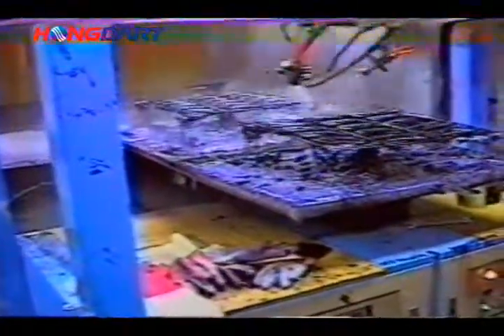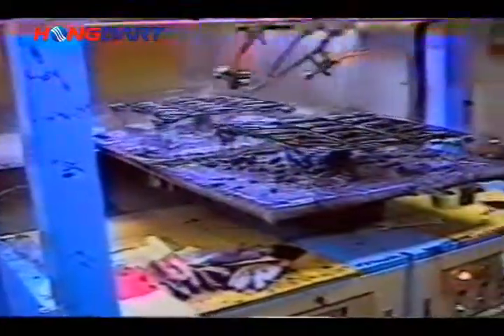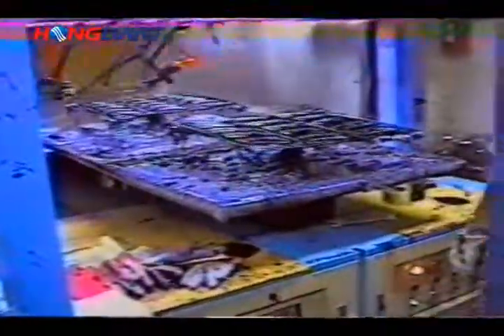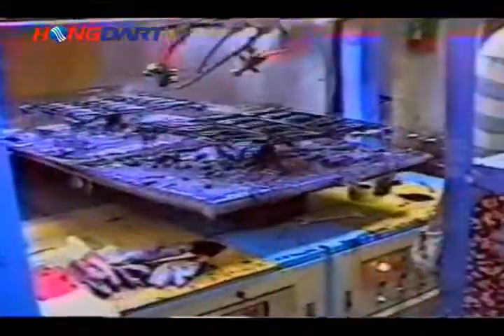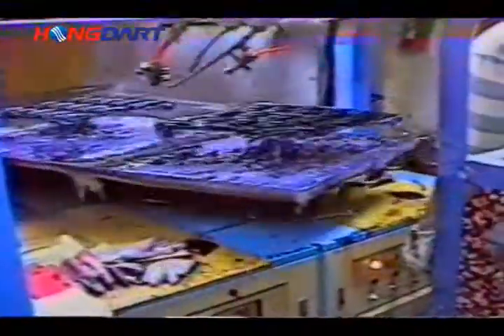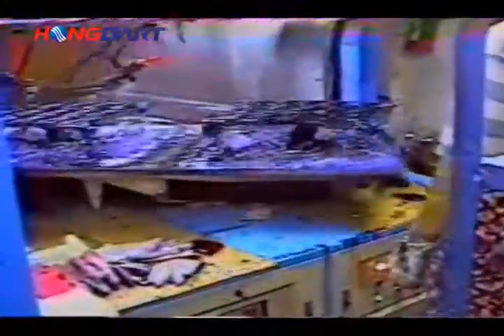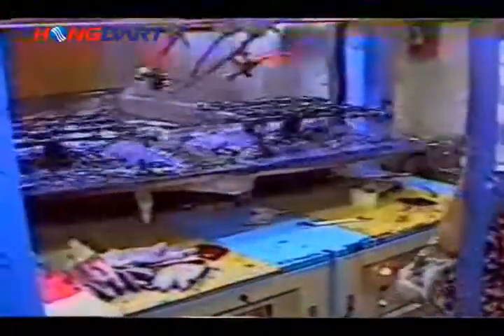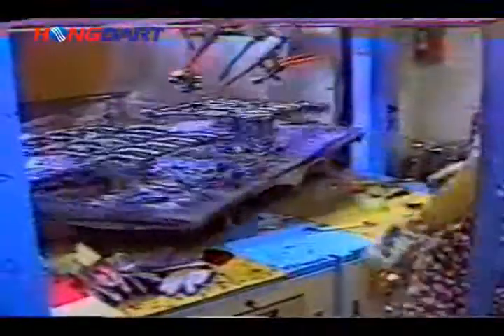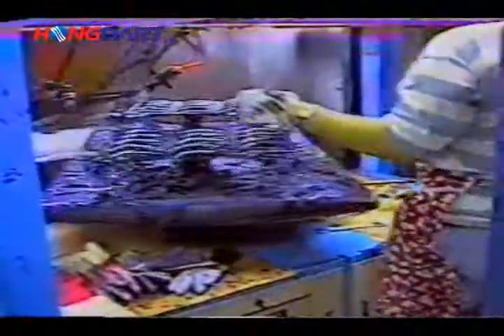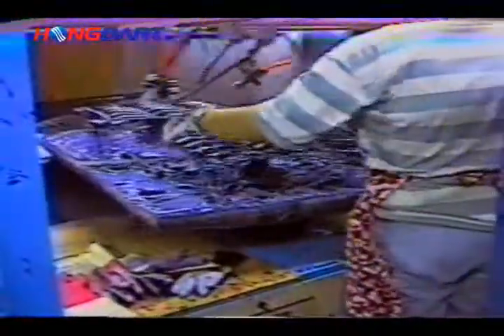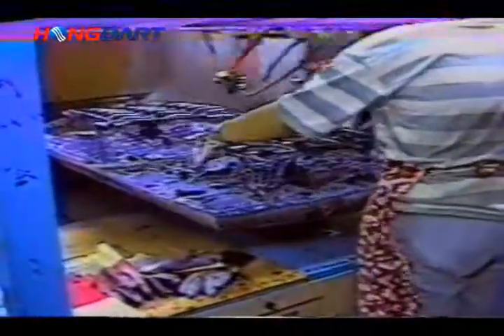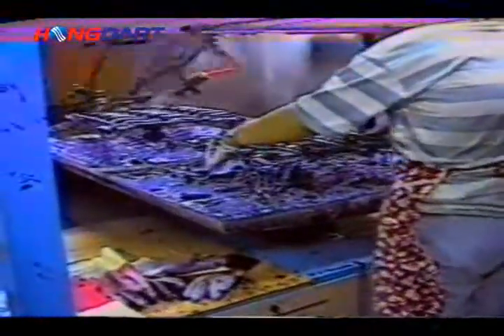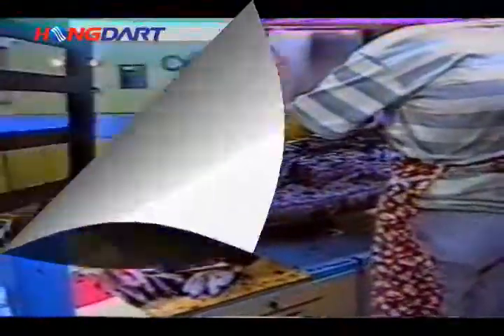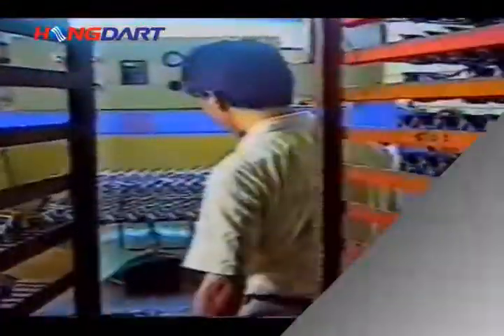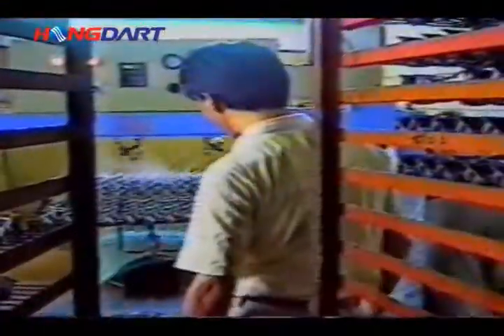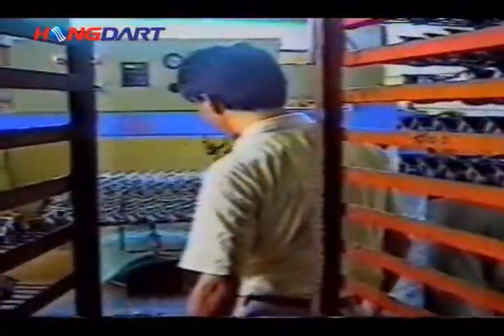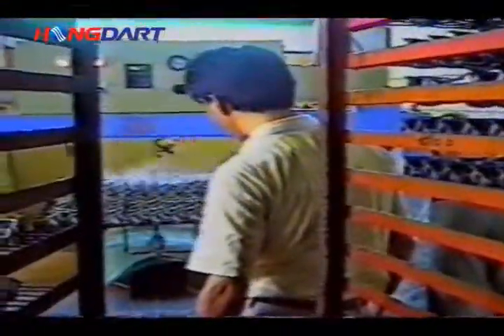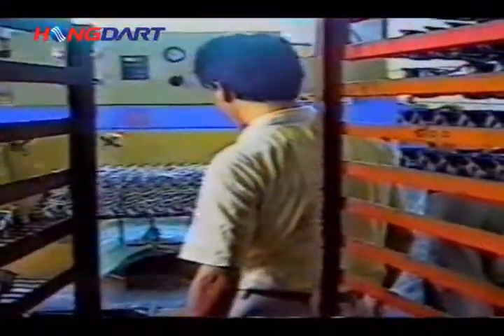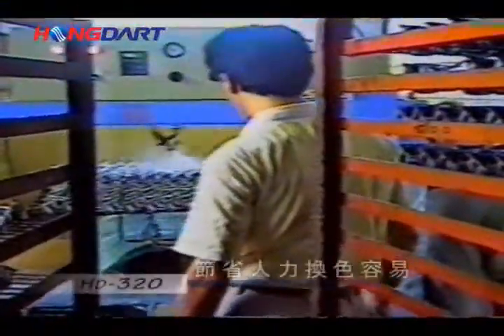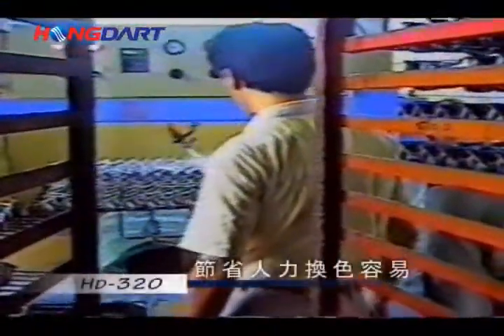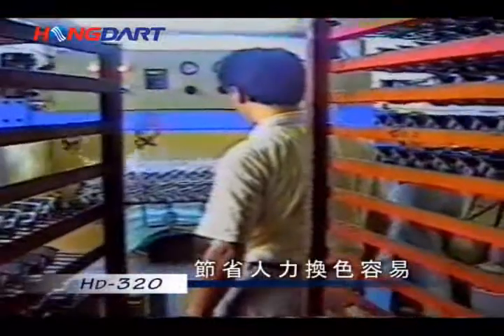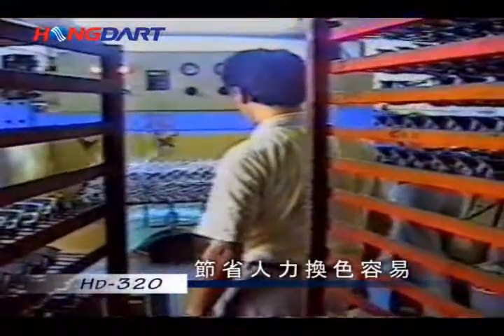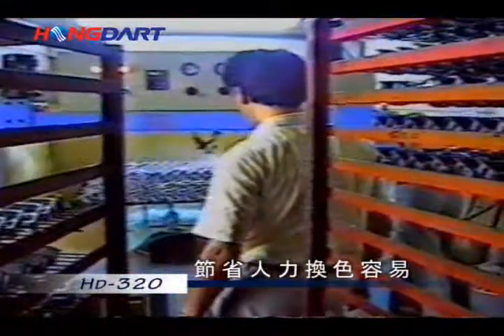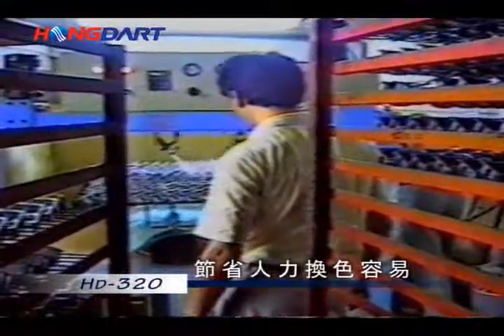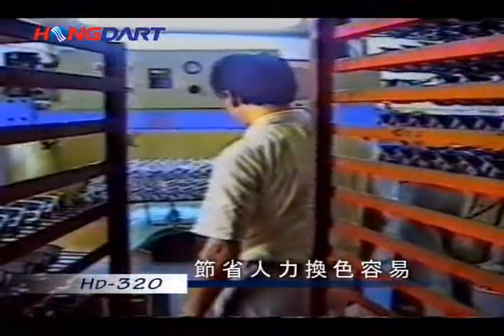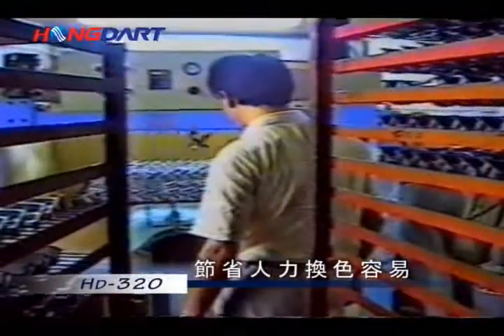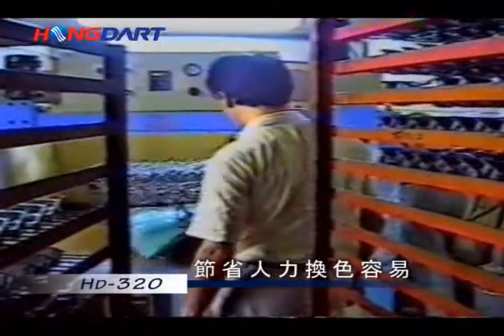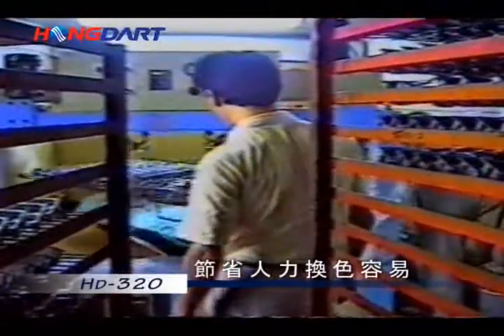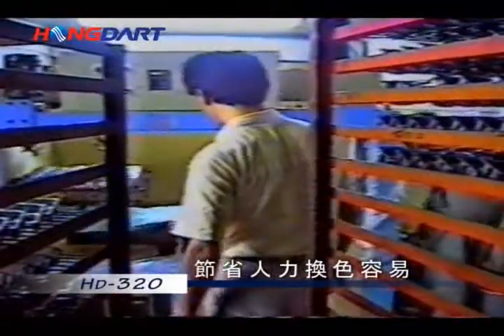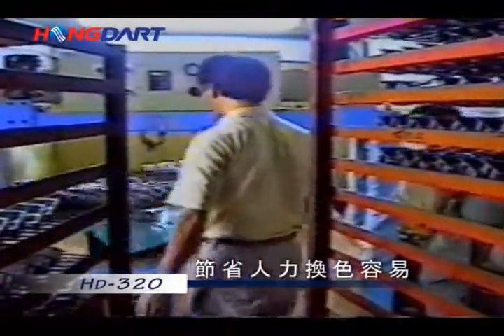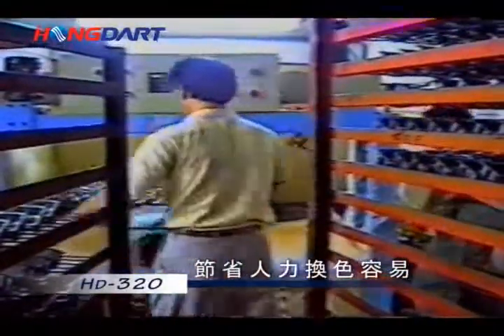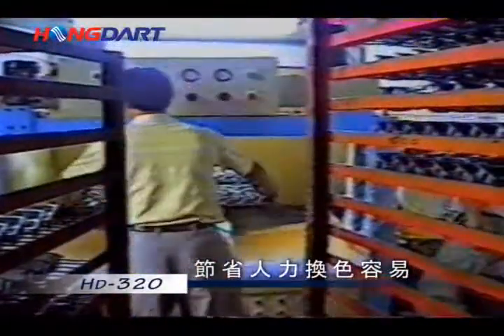The HD 320 Full Digital Computerized Automatic Painting Machine can be operated by a single person, therefore saving your human resources, and it is easy to change color.